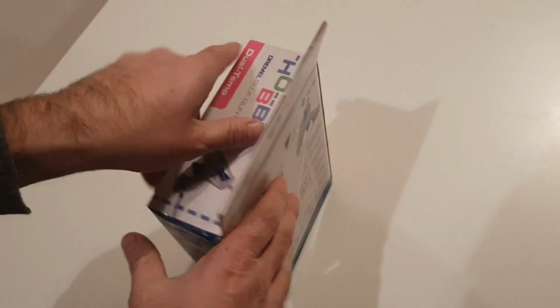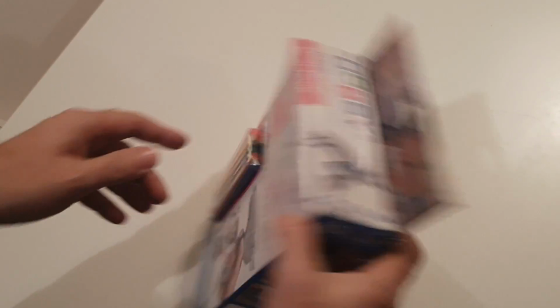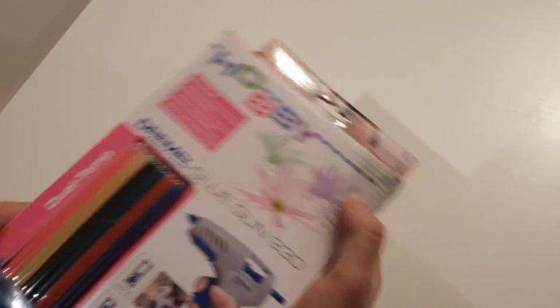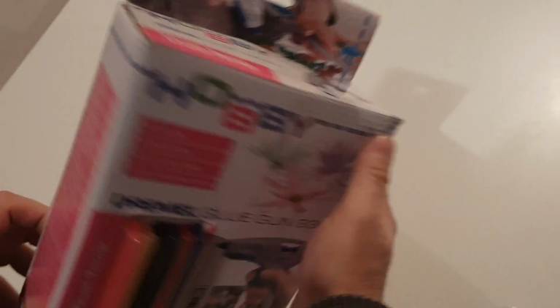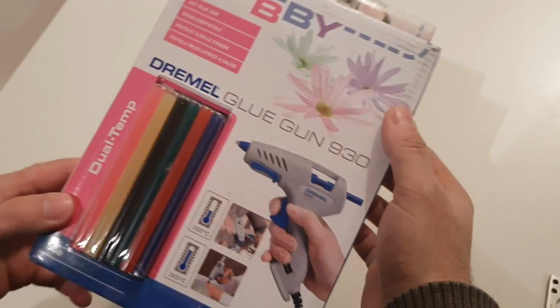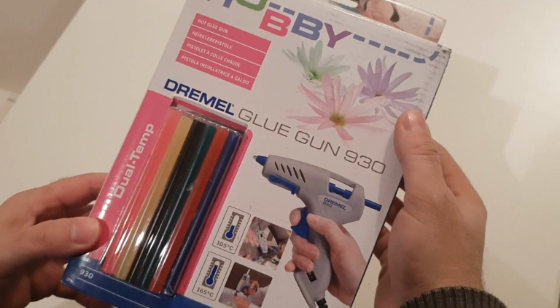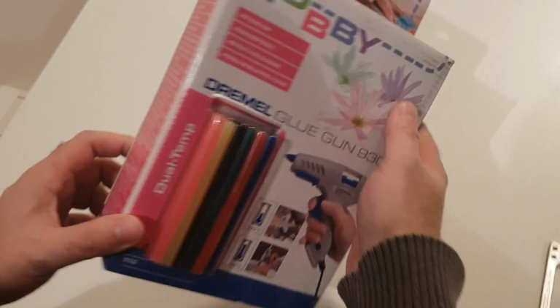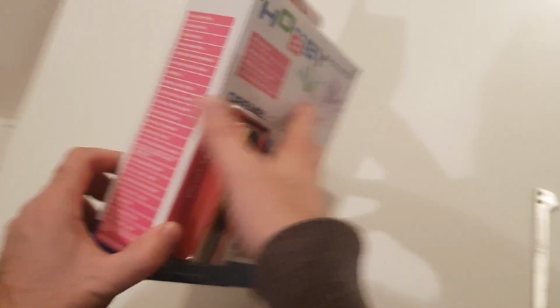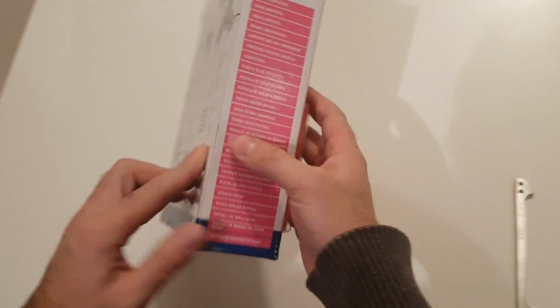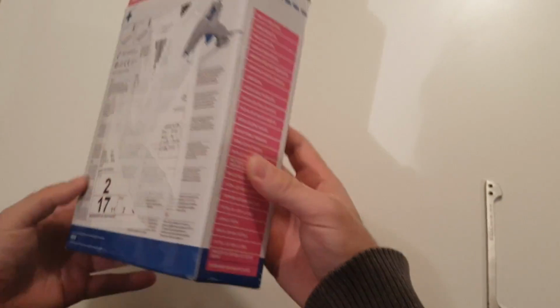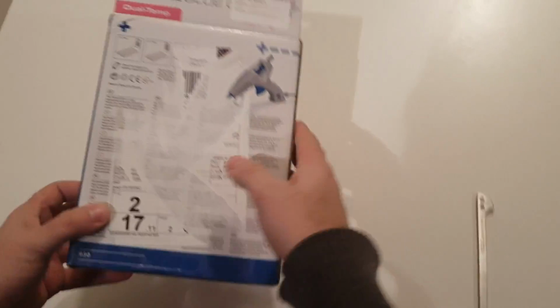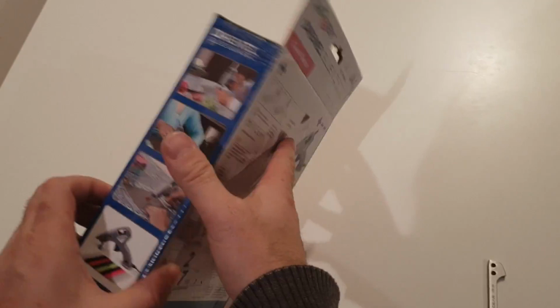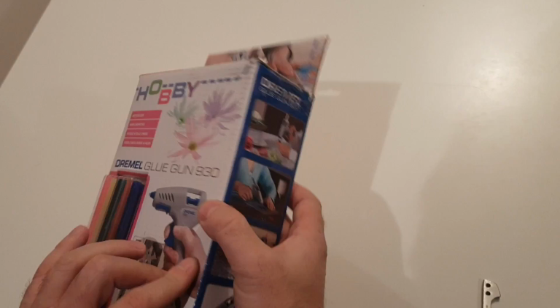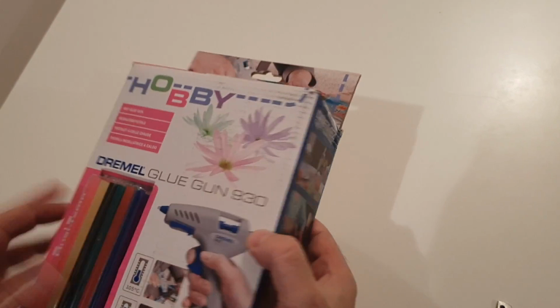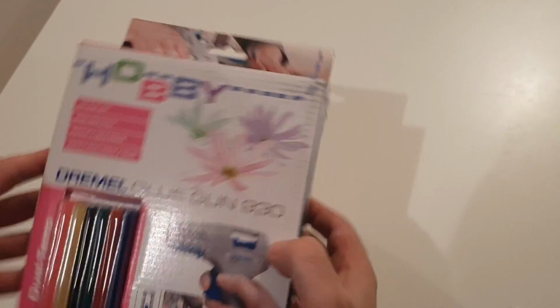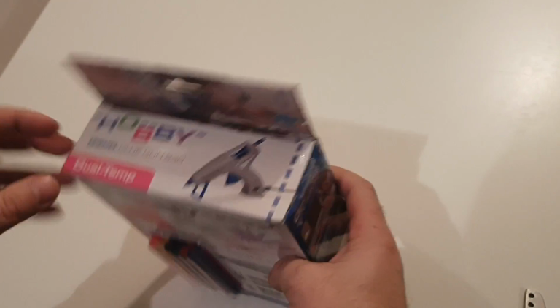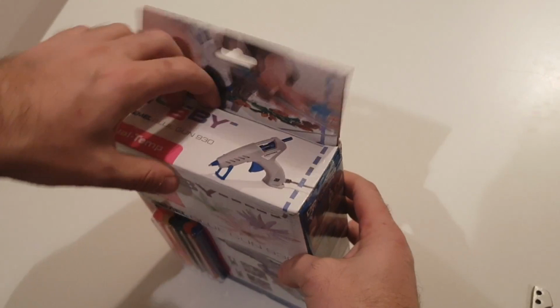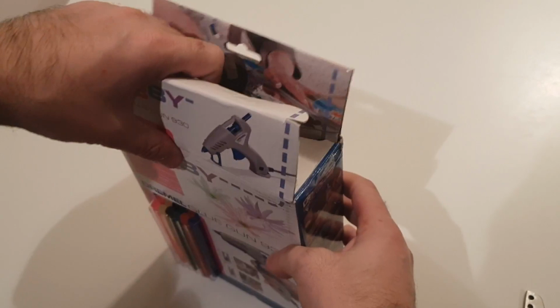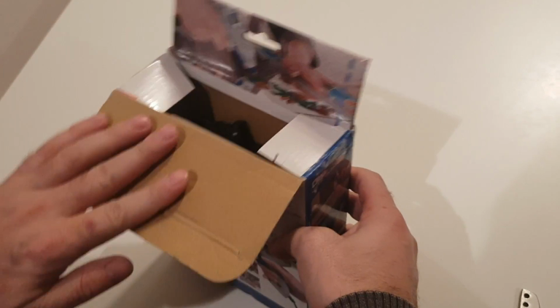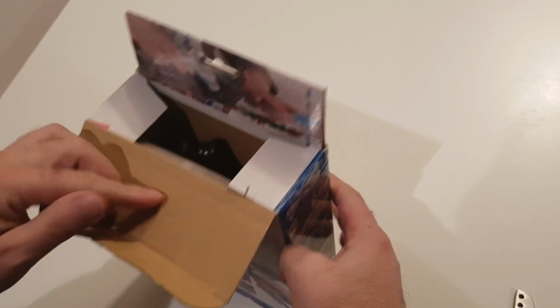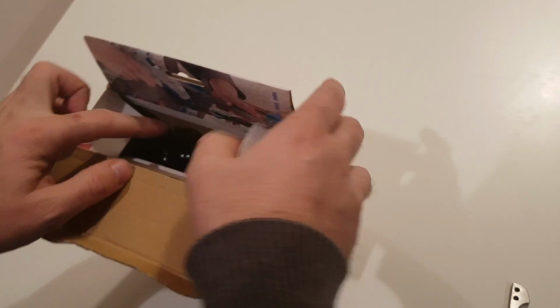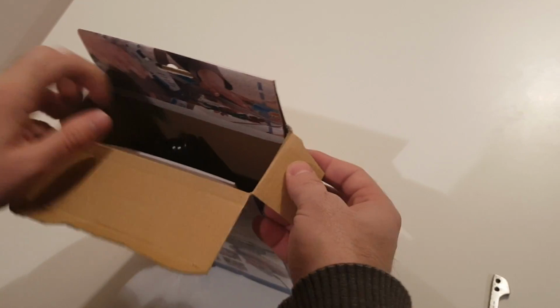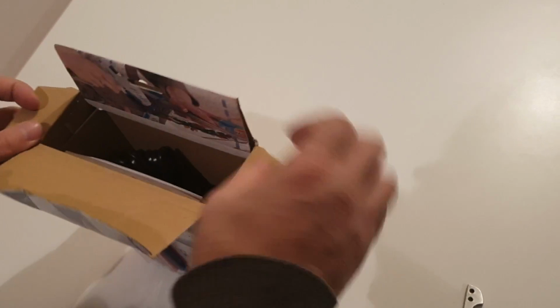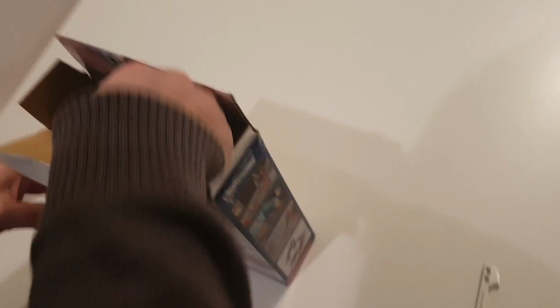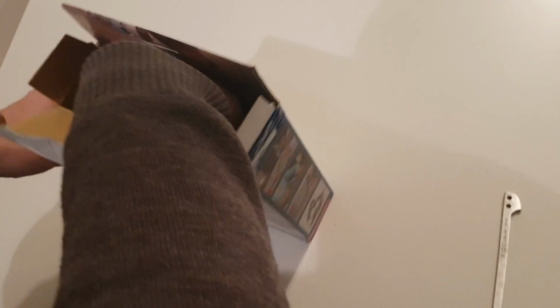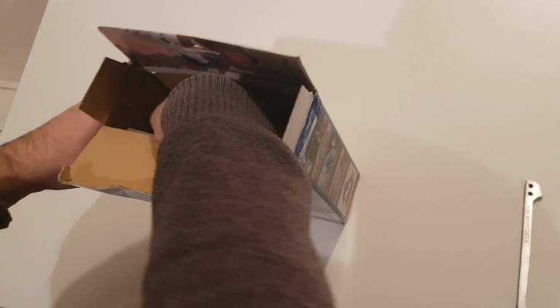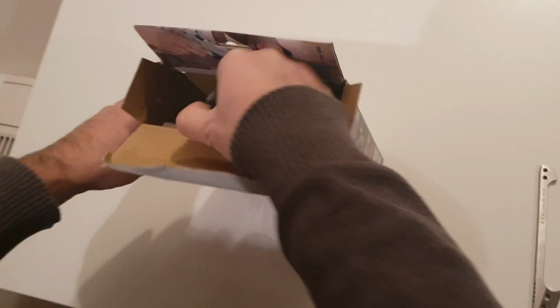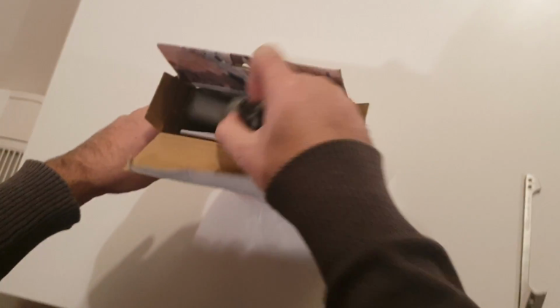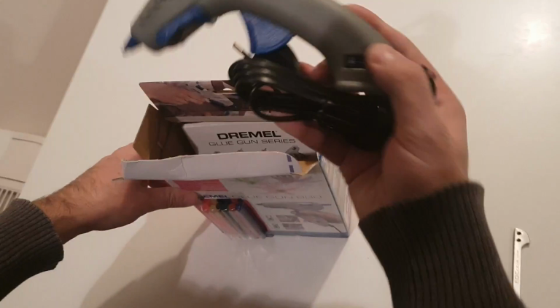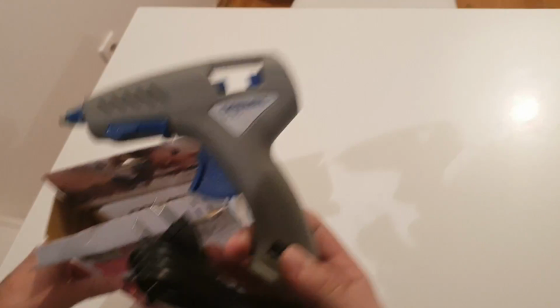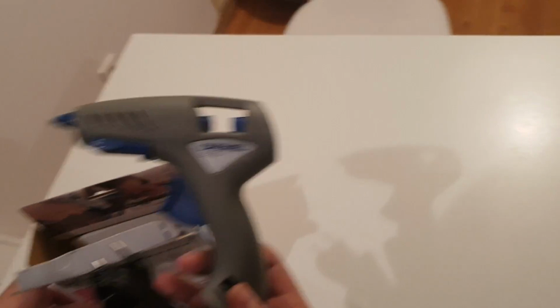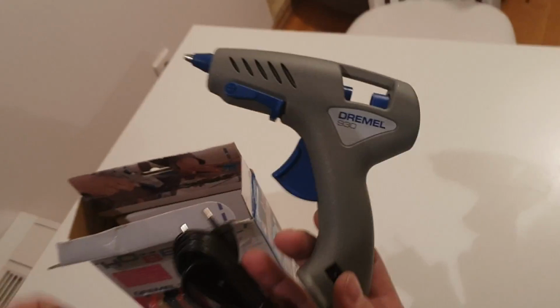It comes in a colorful box with a lot of stuff written on it. And inside you get the glue gun.